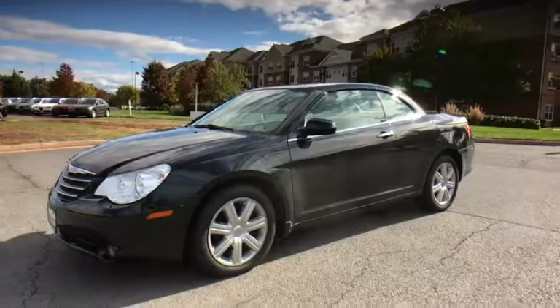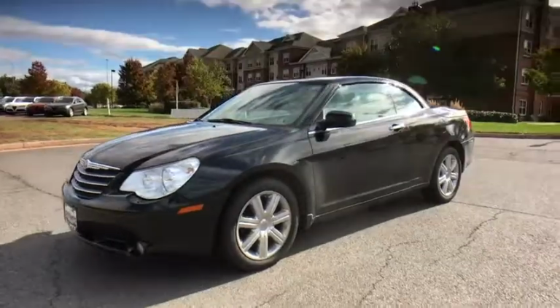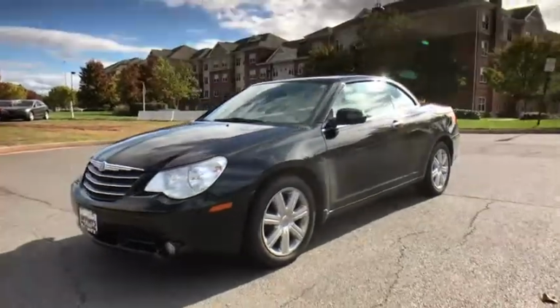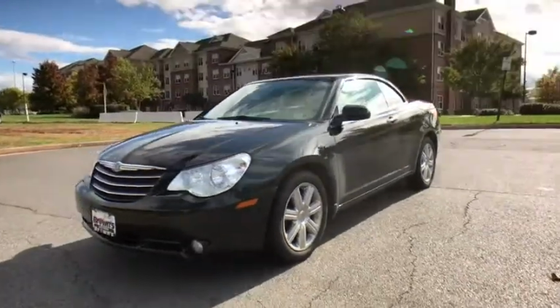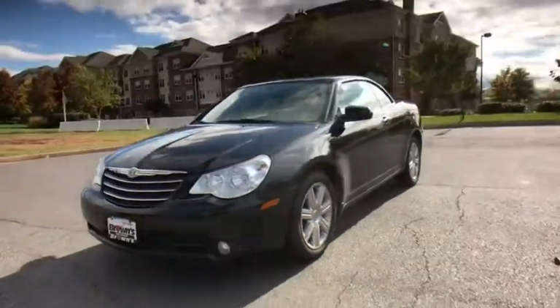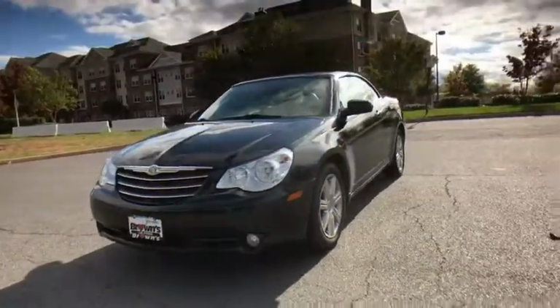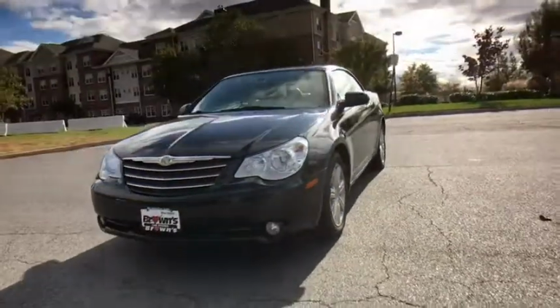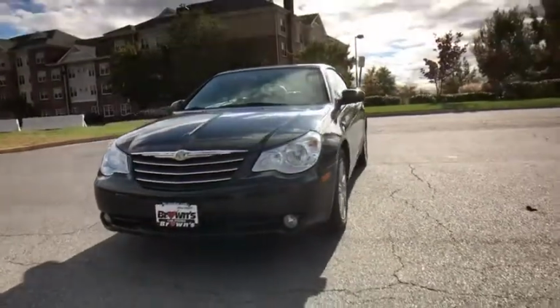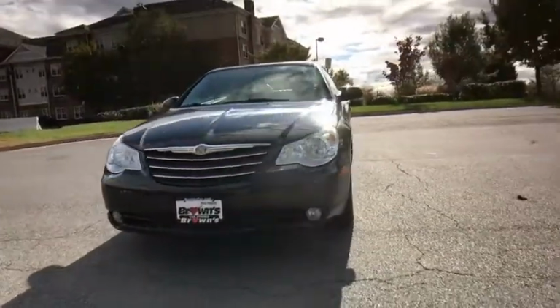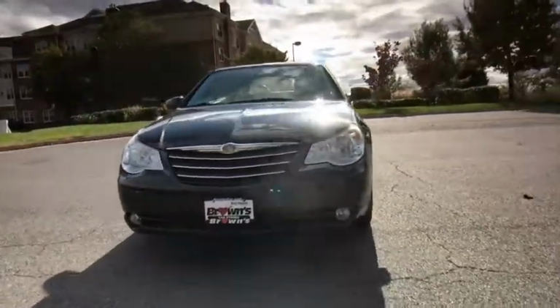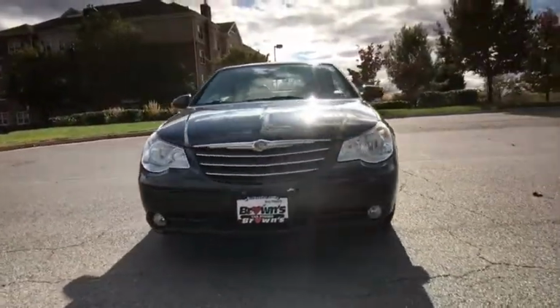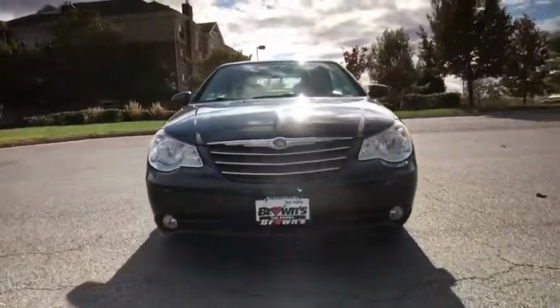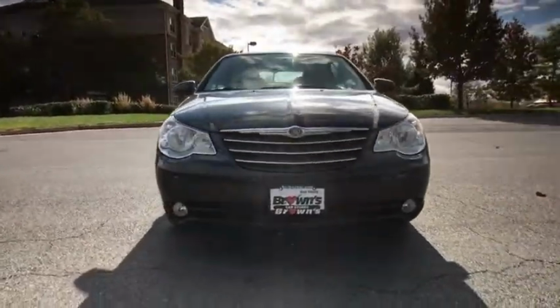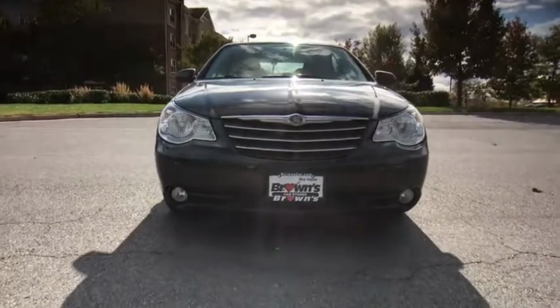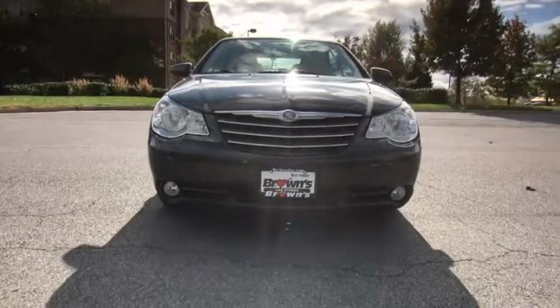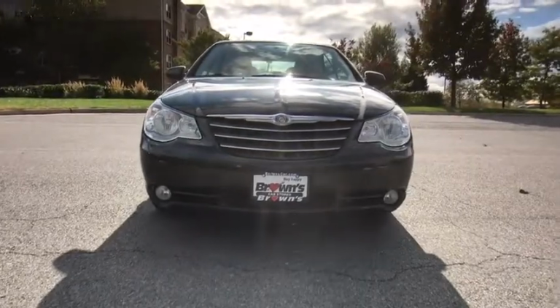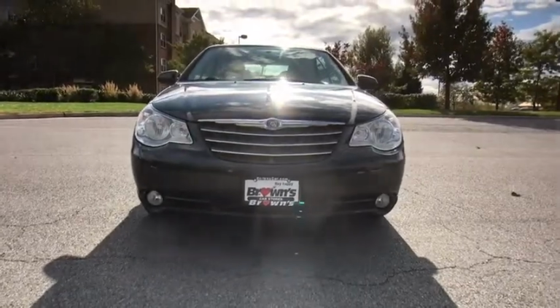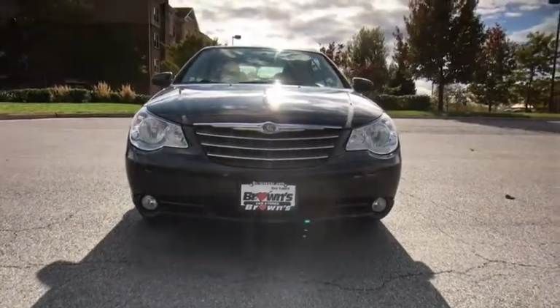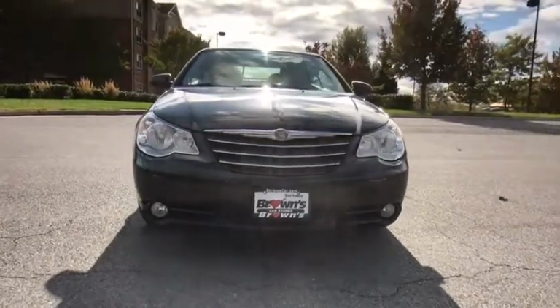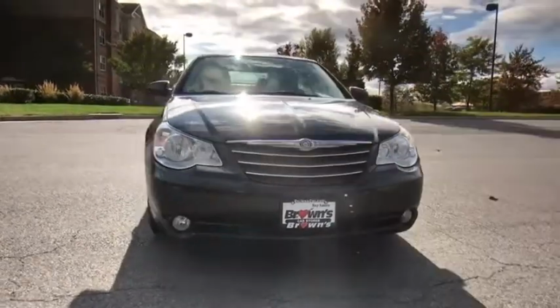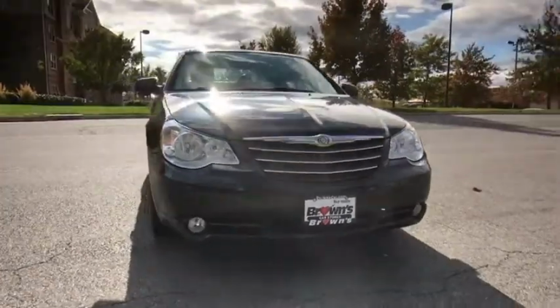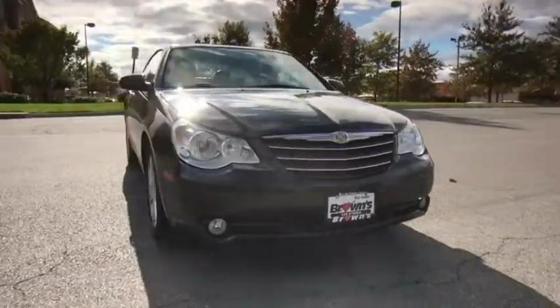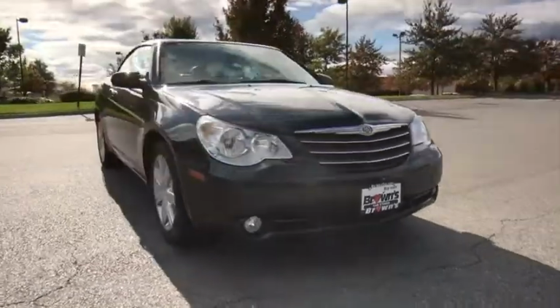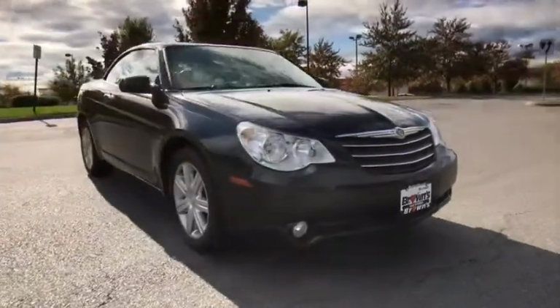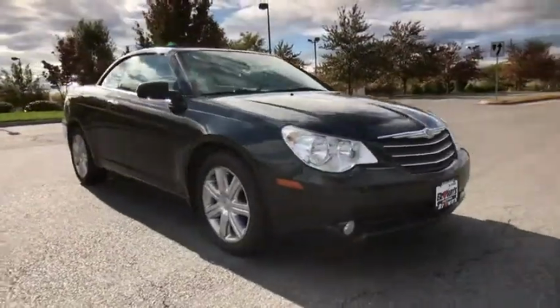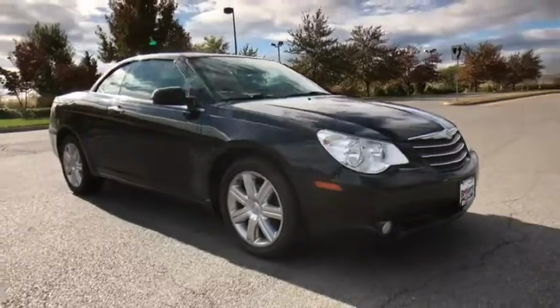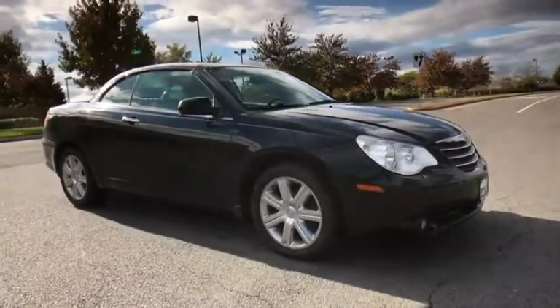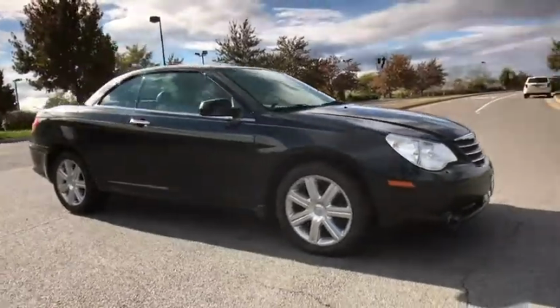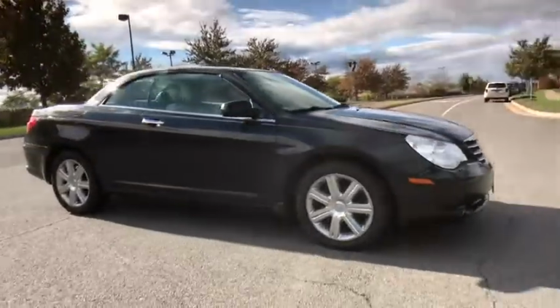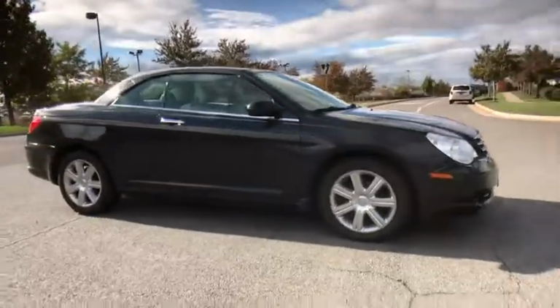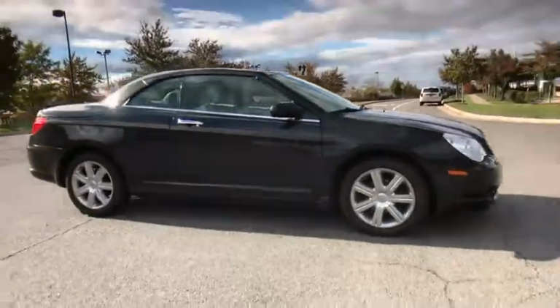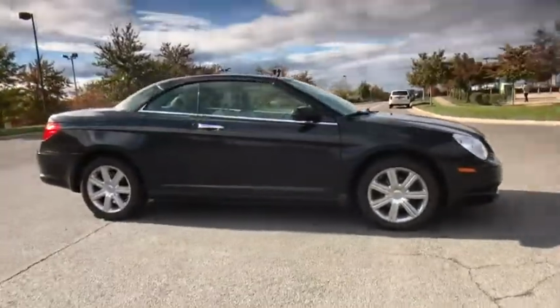The 2010 Chrysler Sebring. The Sebring's sleek exterior design captures the essence of movement, while the interior craftsmanship offers a cabin with an abundance of style and comfort, including seating for five.